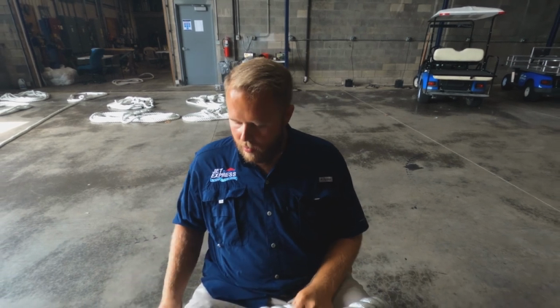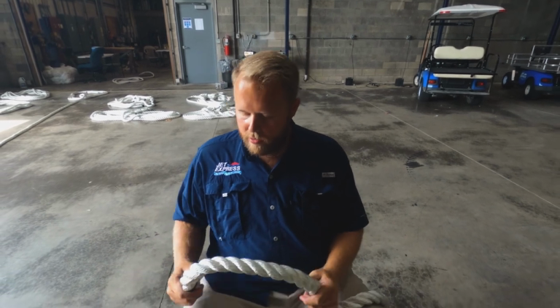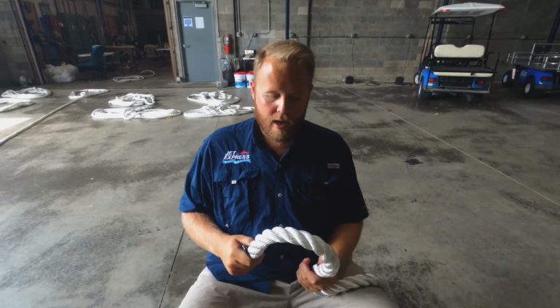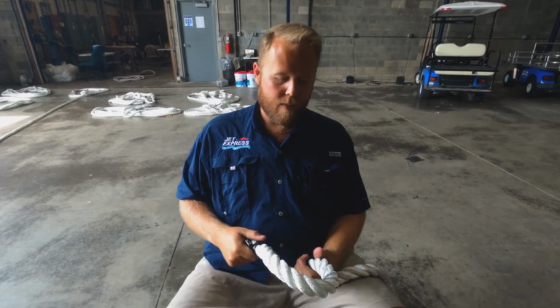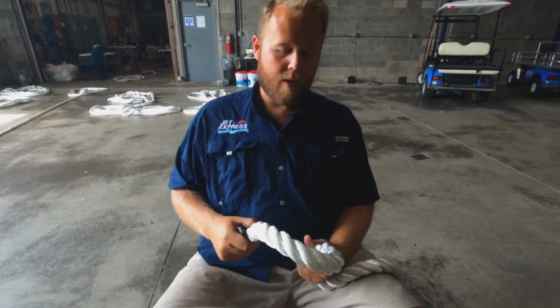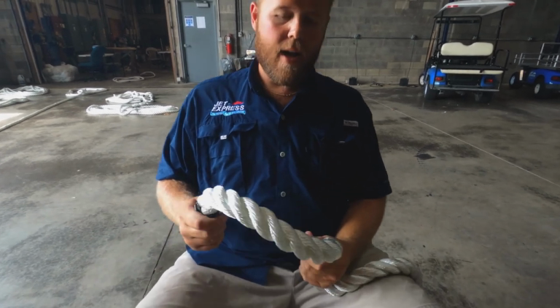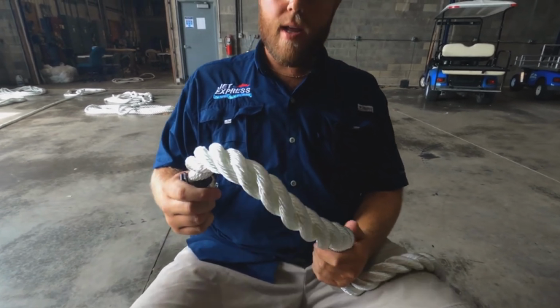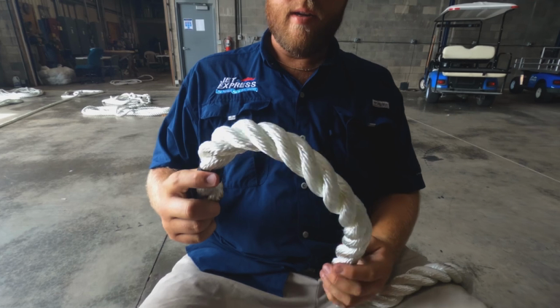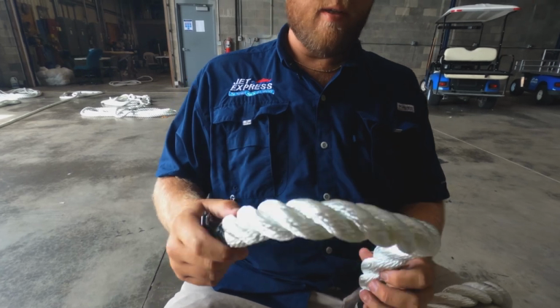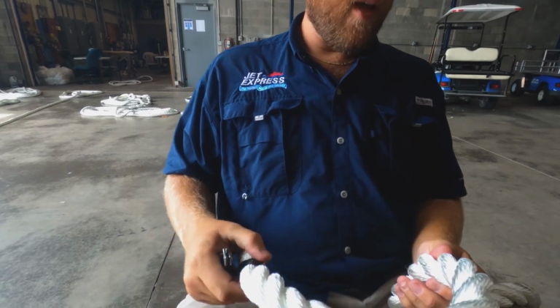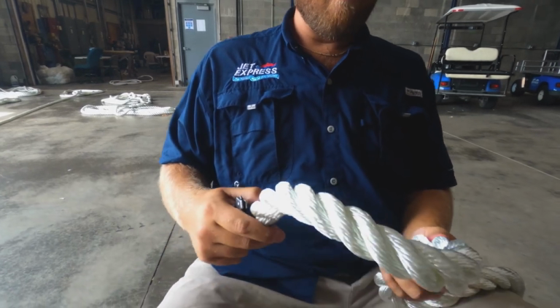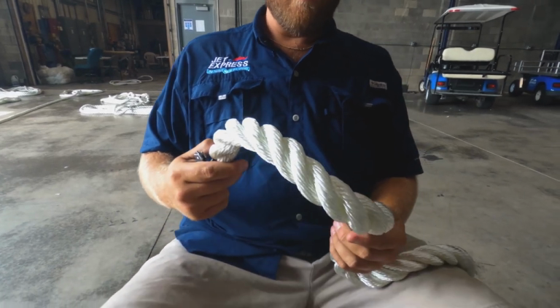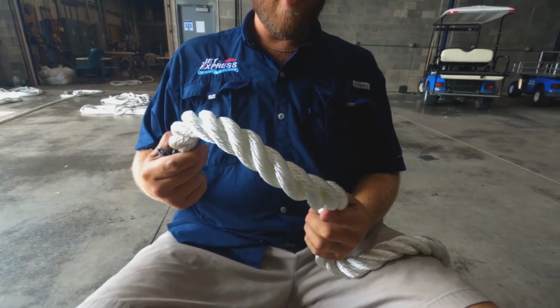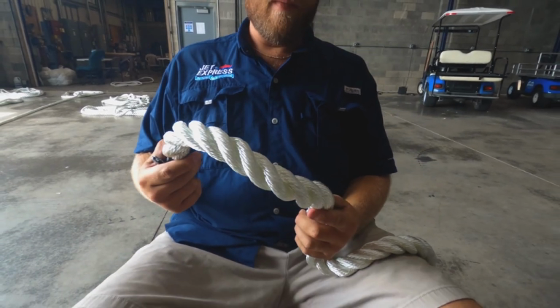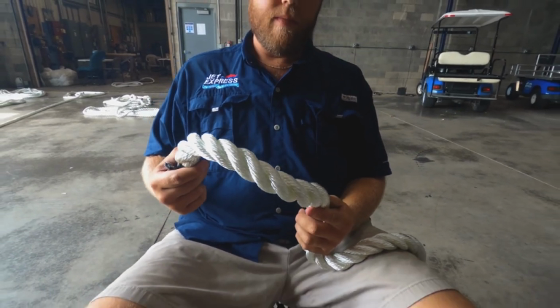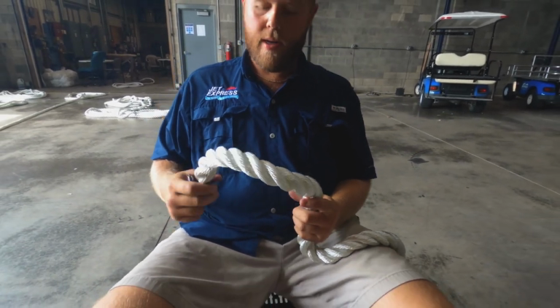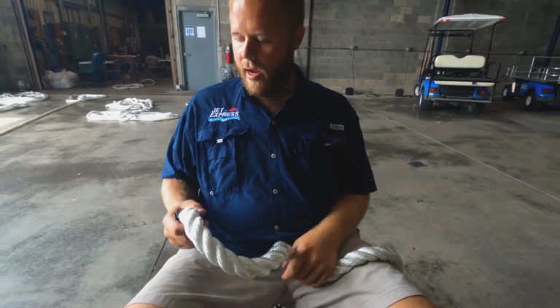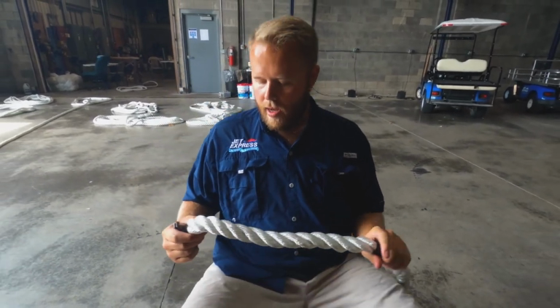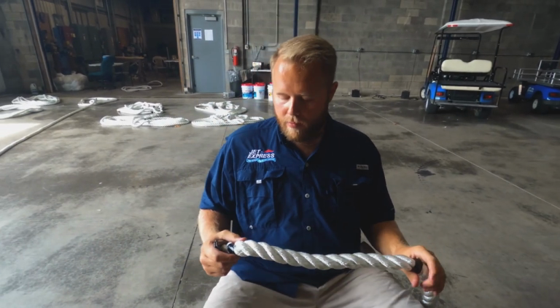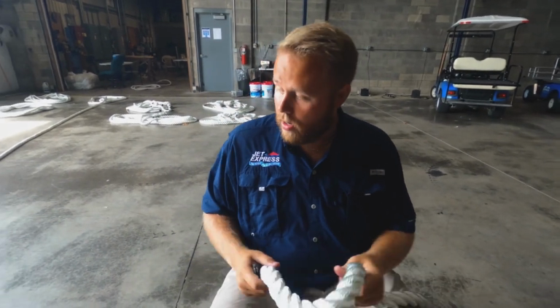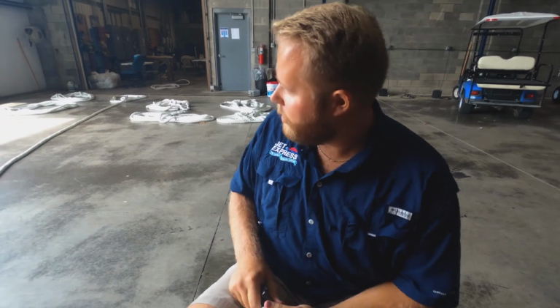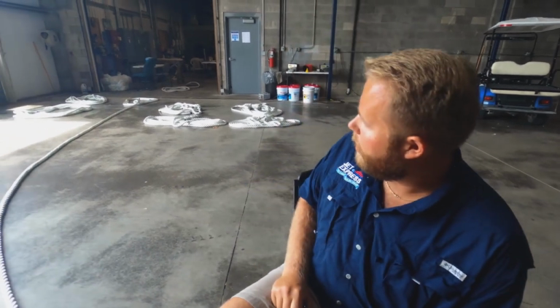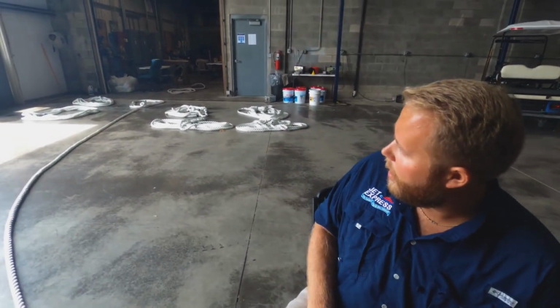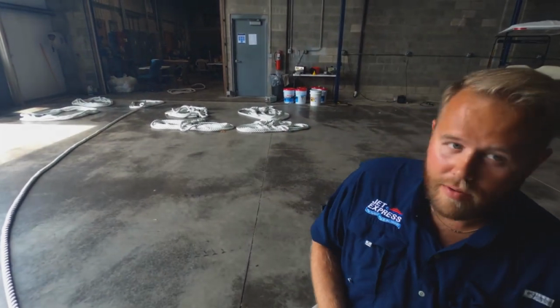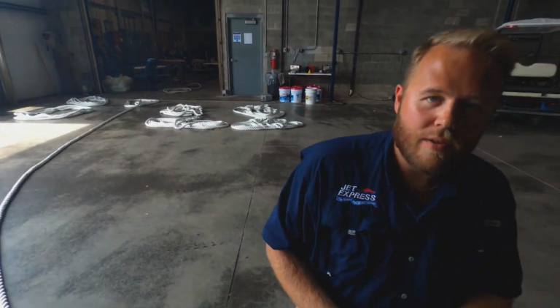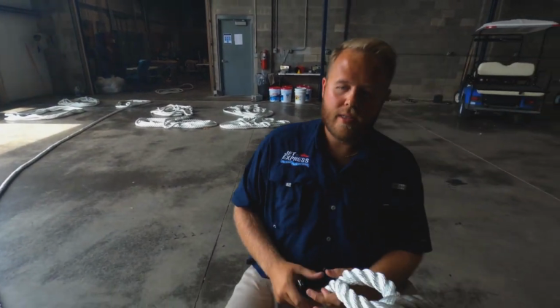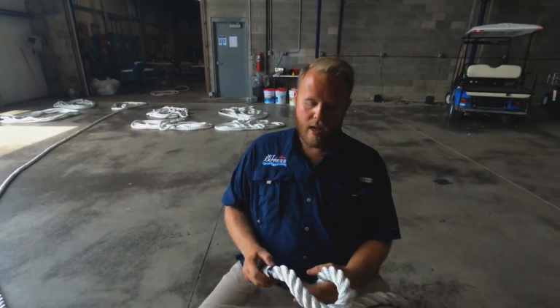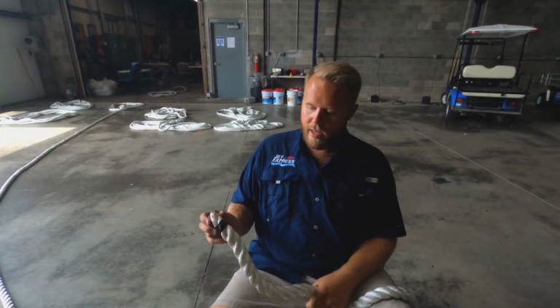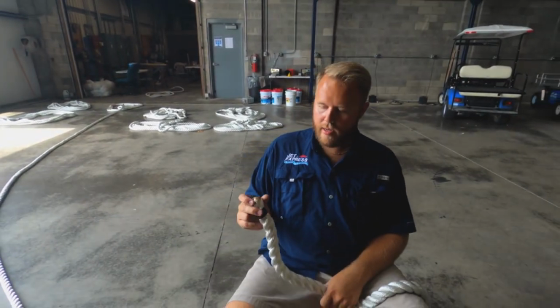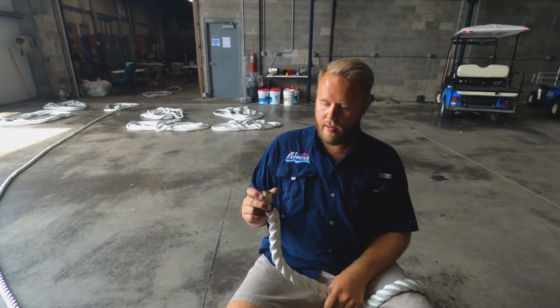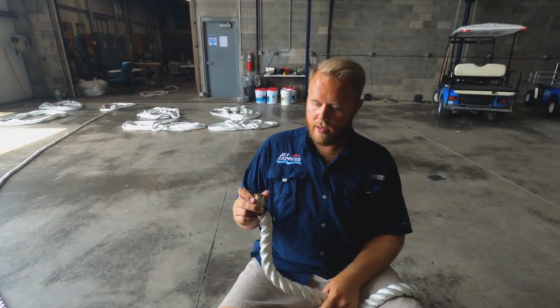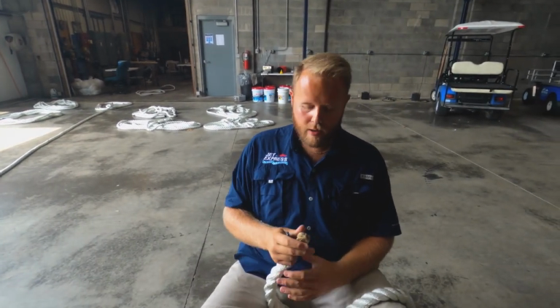What we use is an inch and a quarter nylon line — just standard braided dock line. We cut our lines in 75-foot lengths, and we did that actually just earlier.